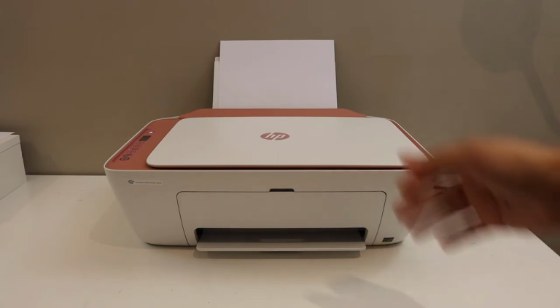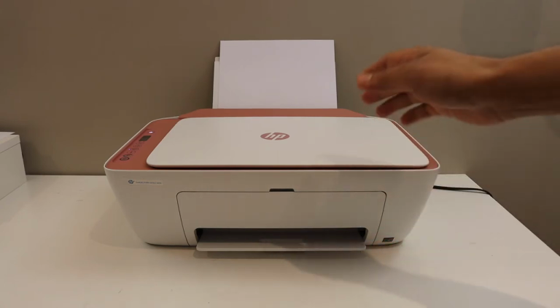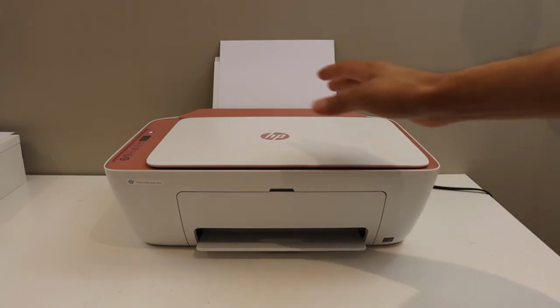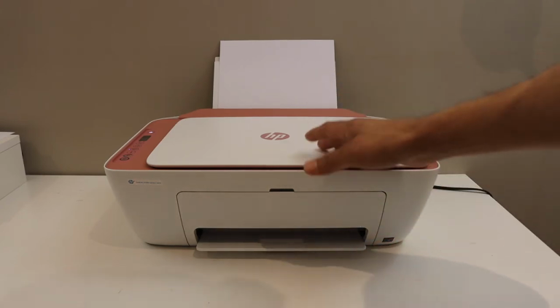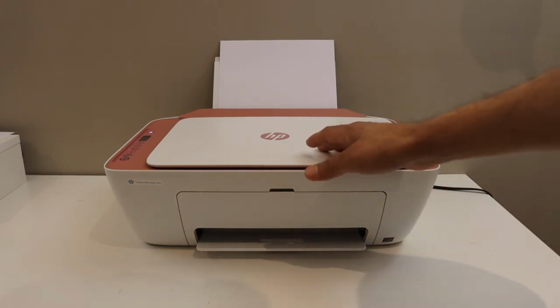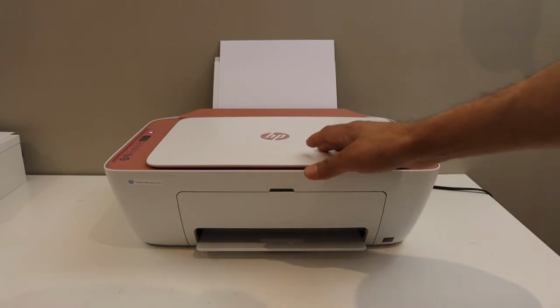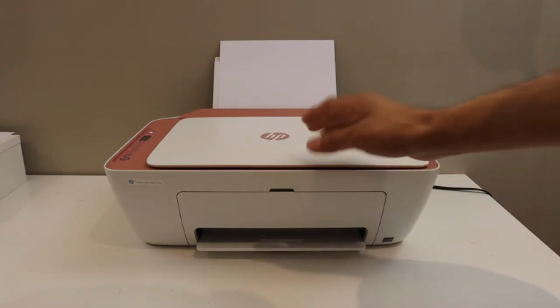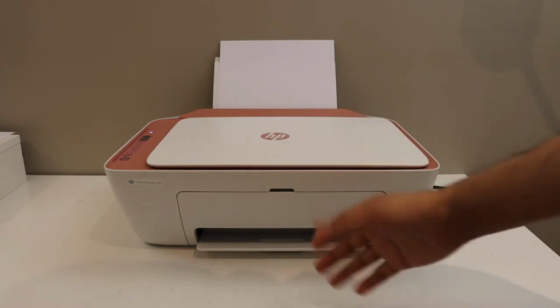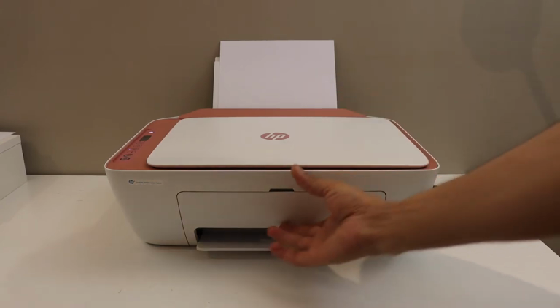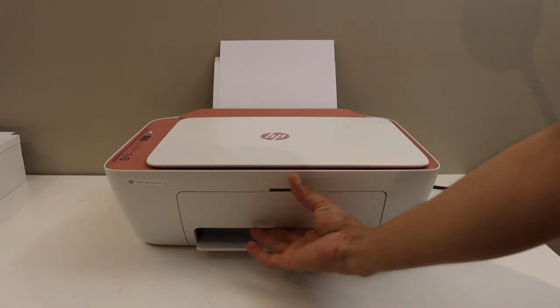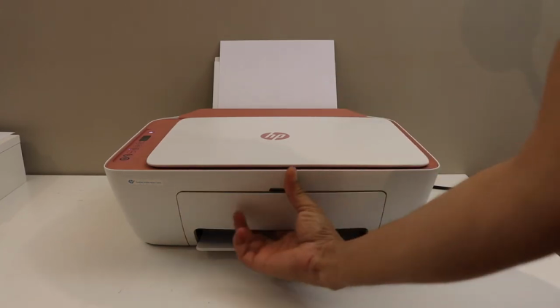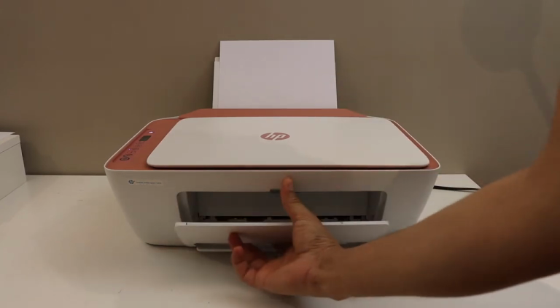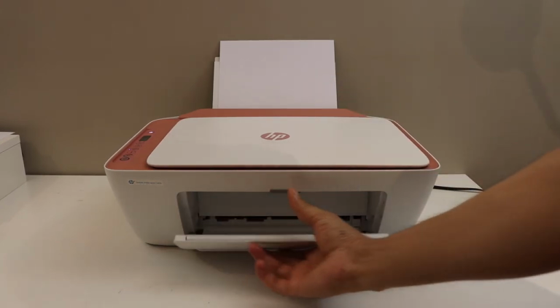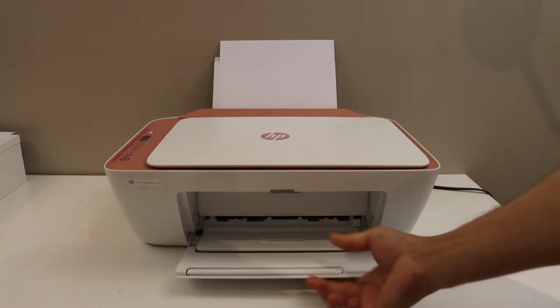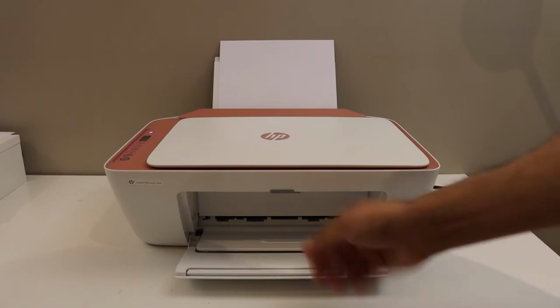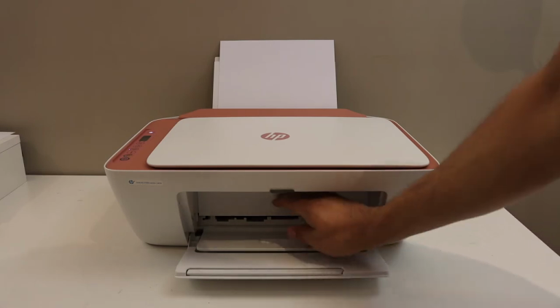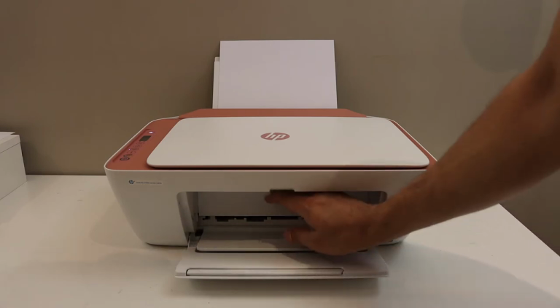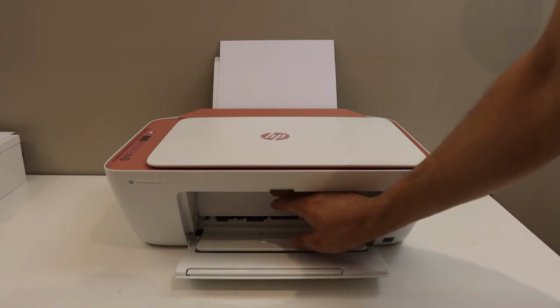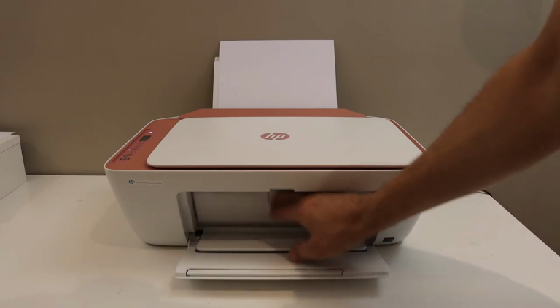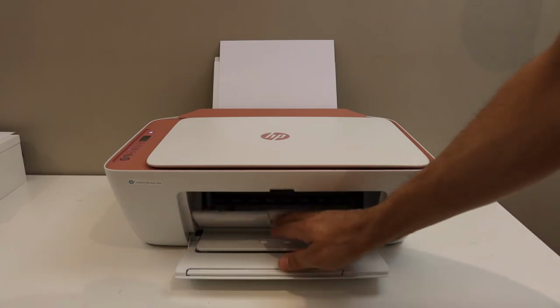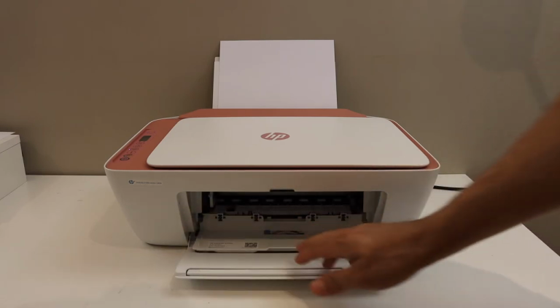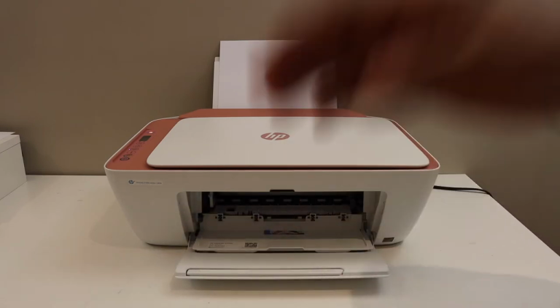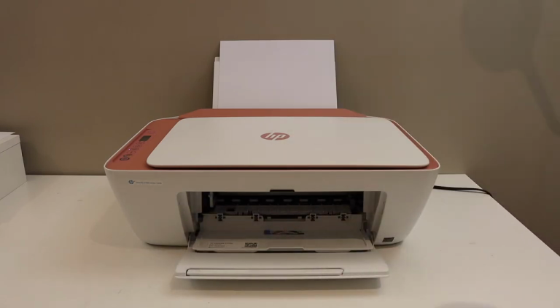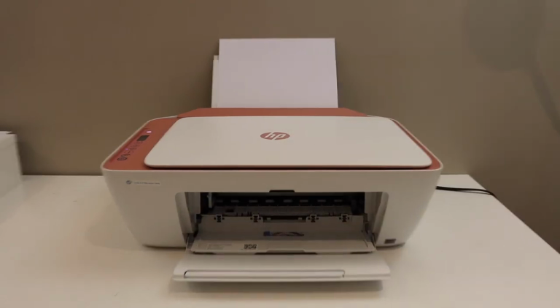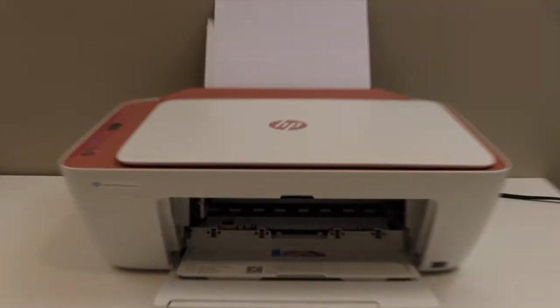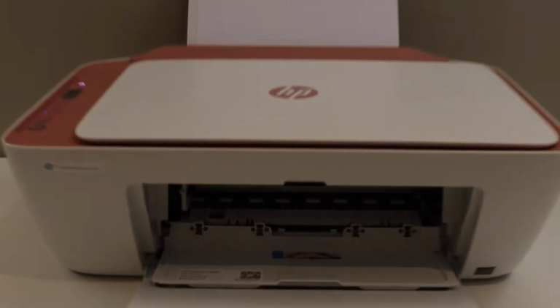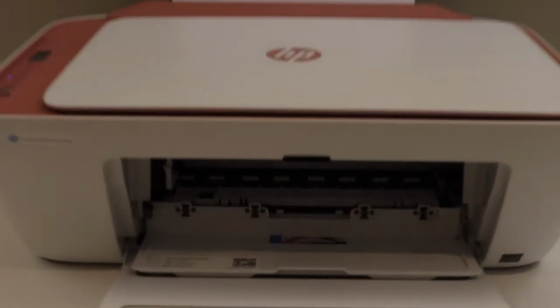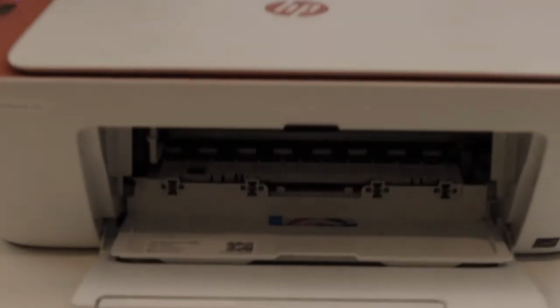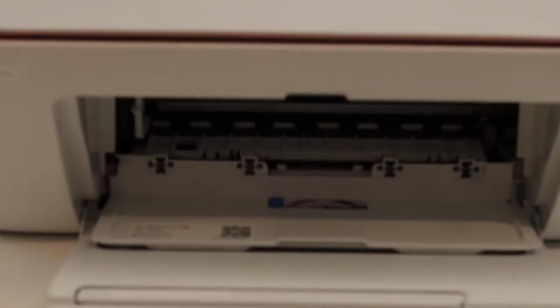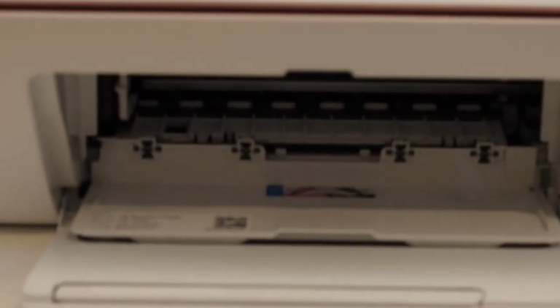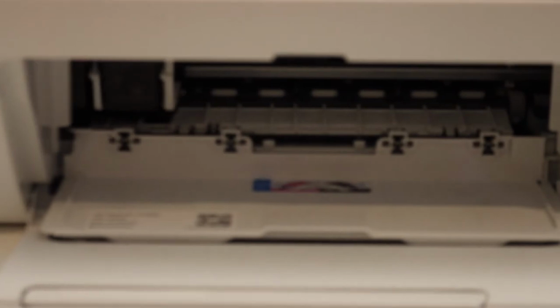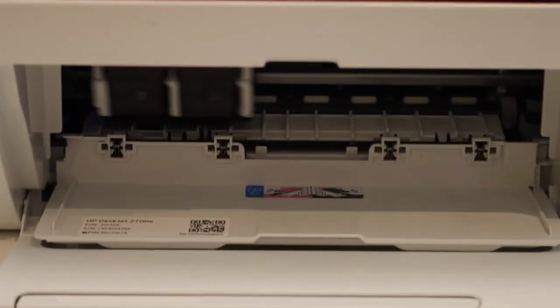First step is to switch on the printer and open the front door, also the door behind it. Wait for the ink cartridges to come into the middle.